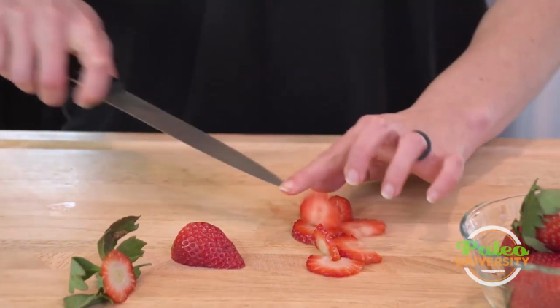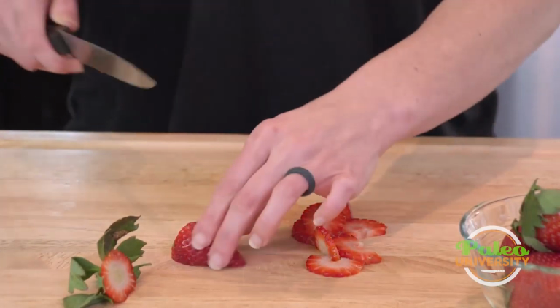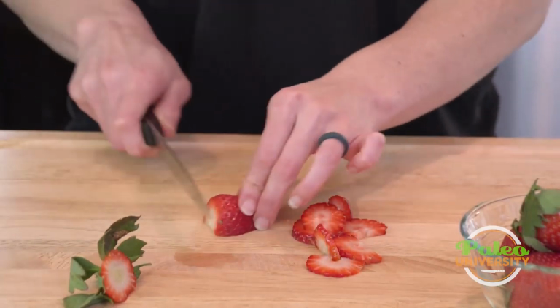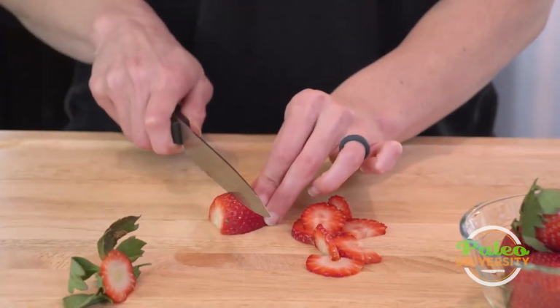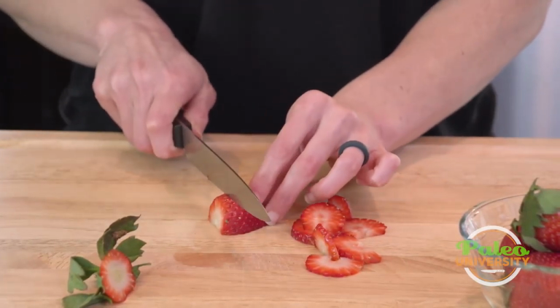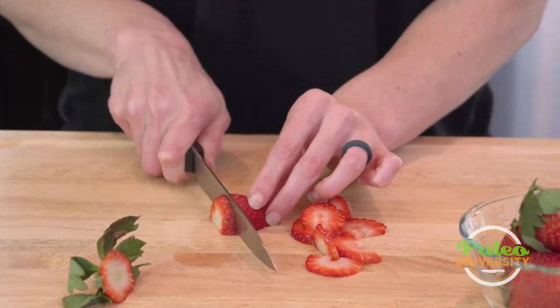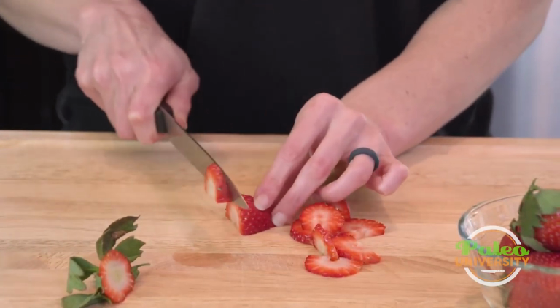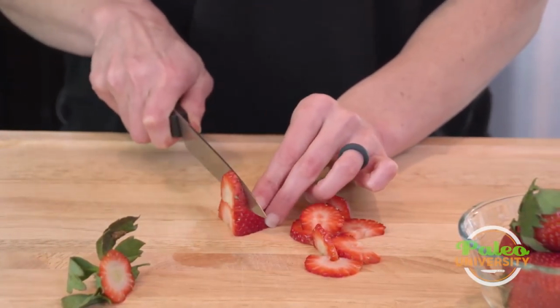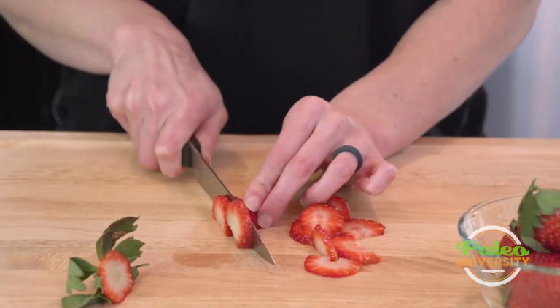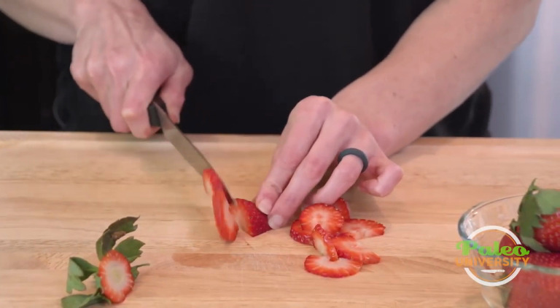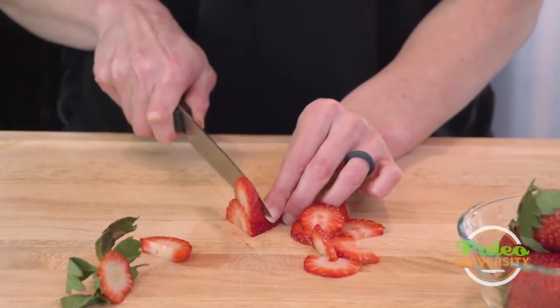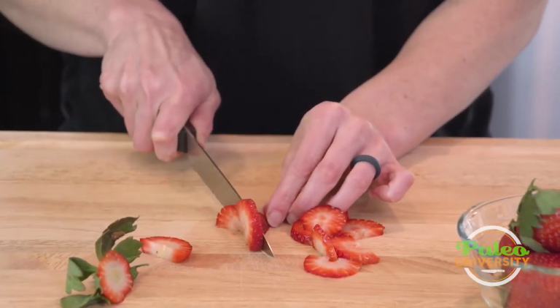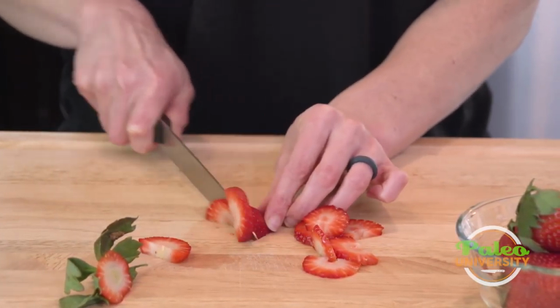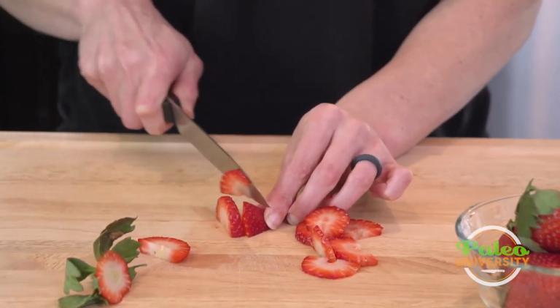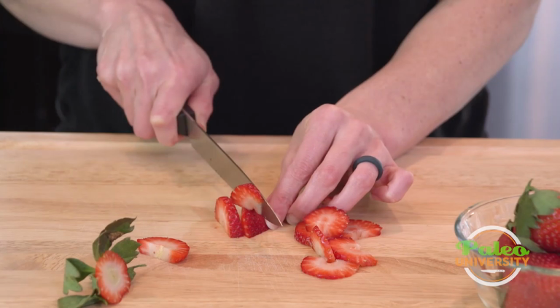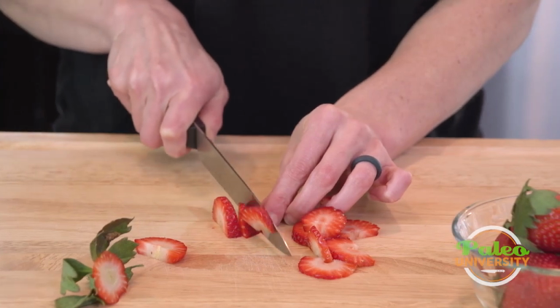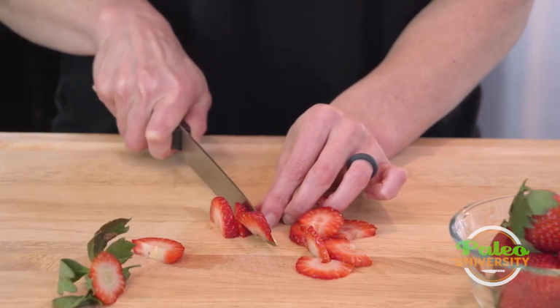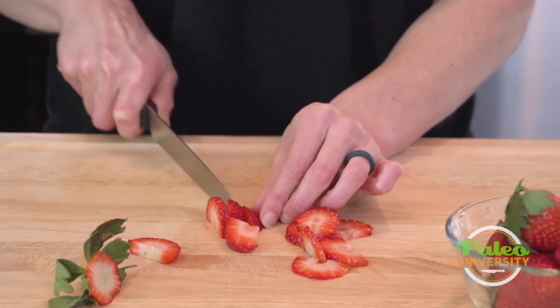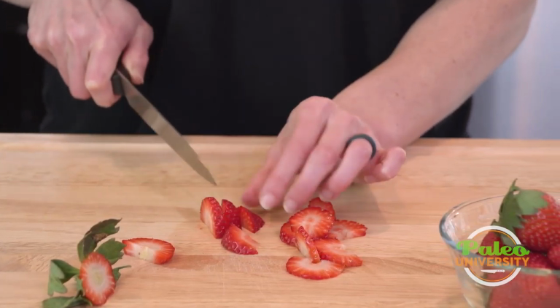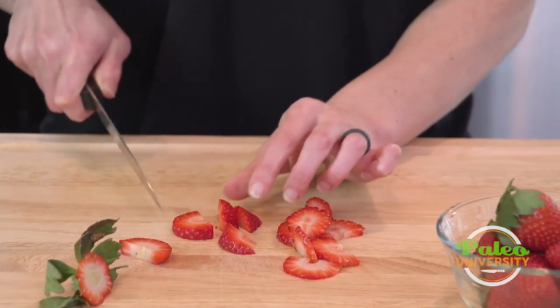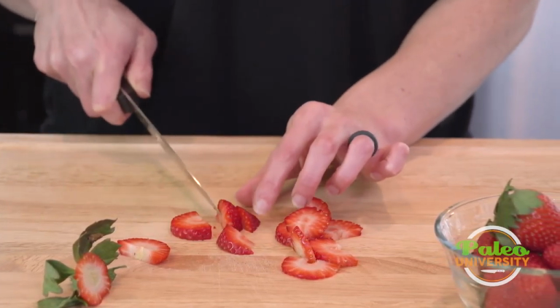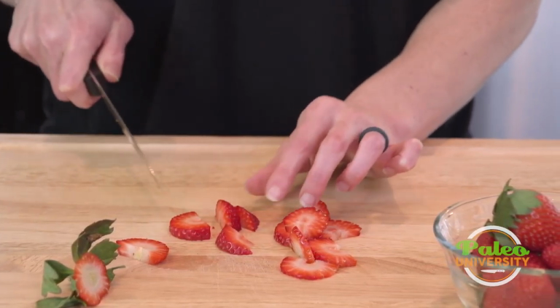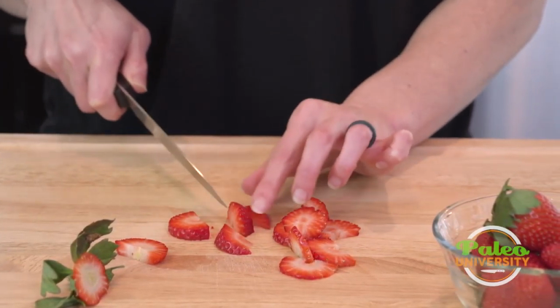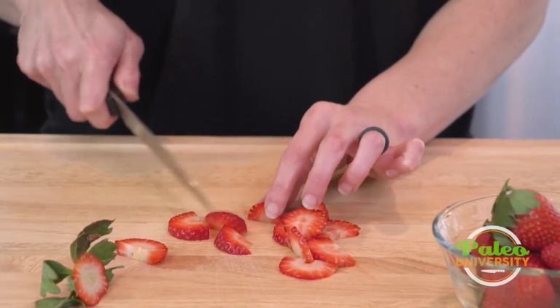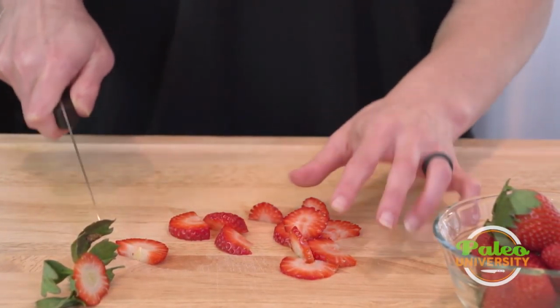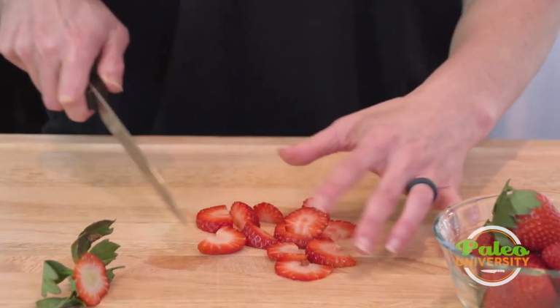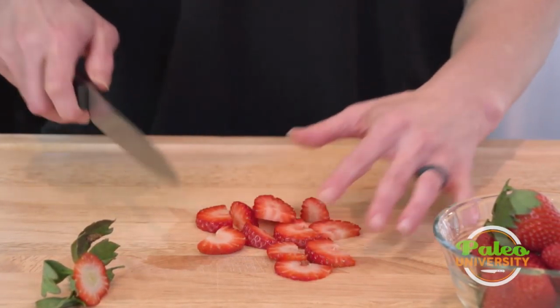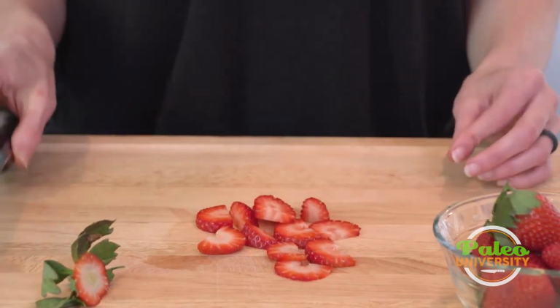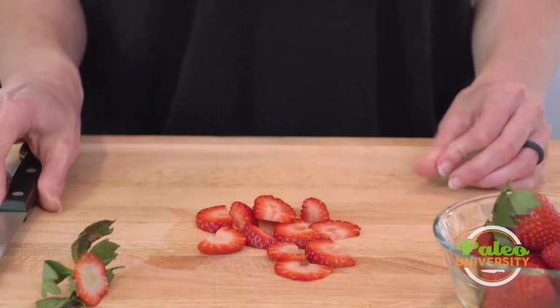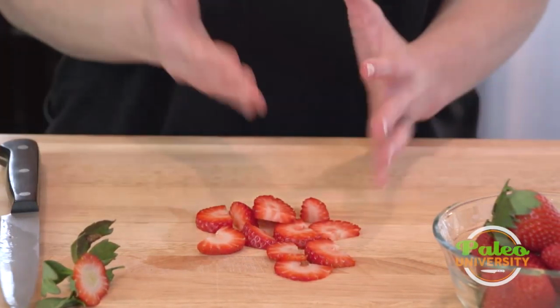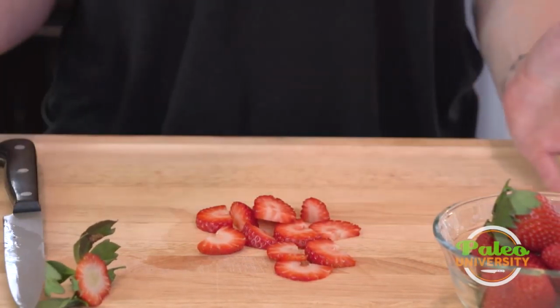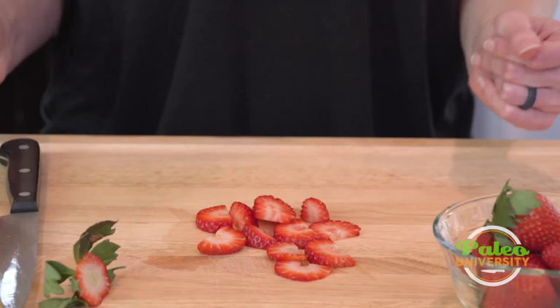Beautiful red strawberries — you can't smell them but they smell great. You see that little bit of an off angle? Doesn't matter. Still going to taste good. That's it.